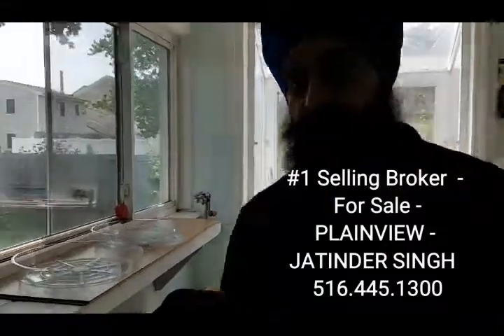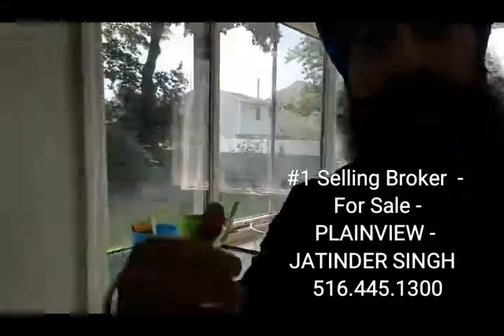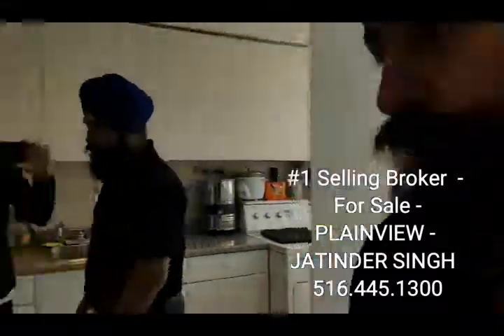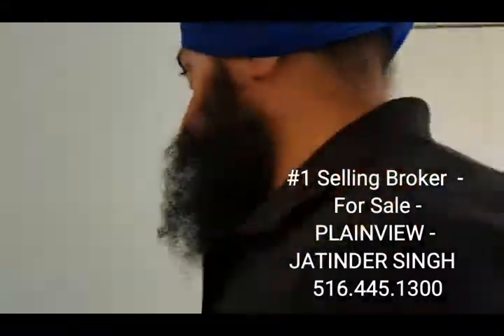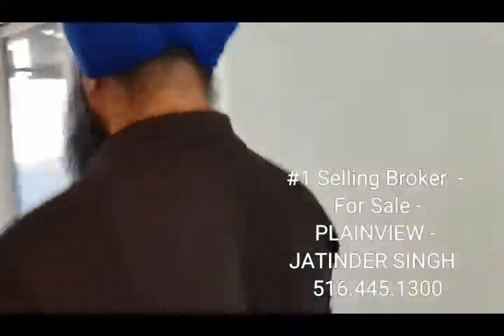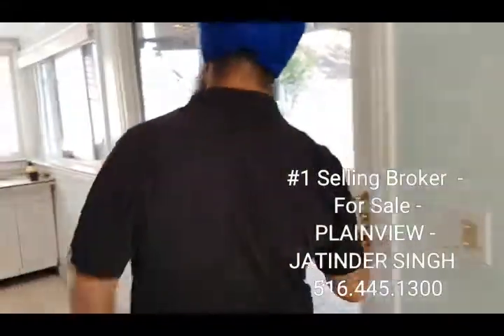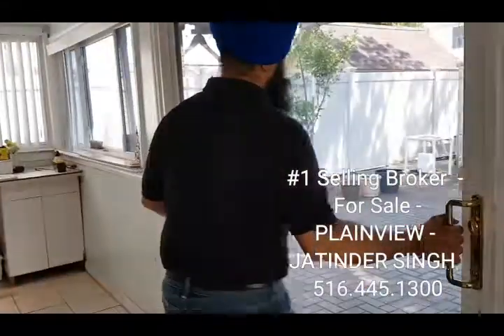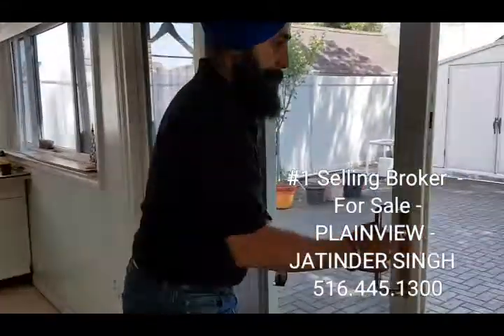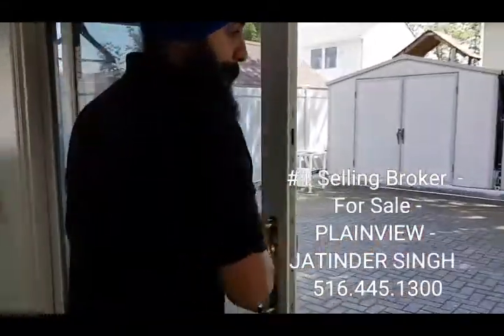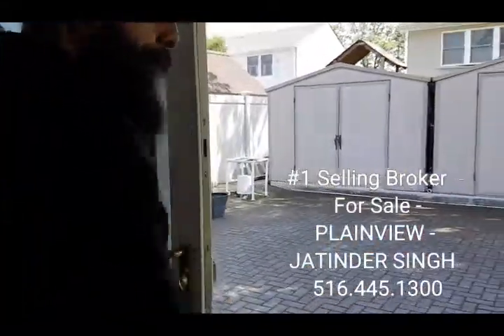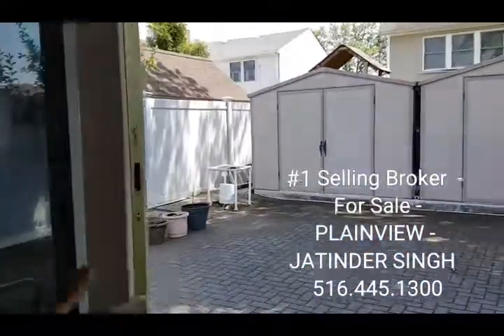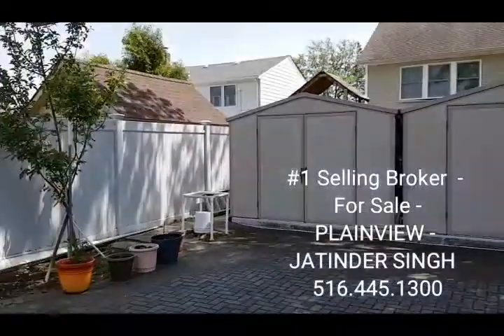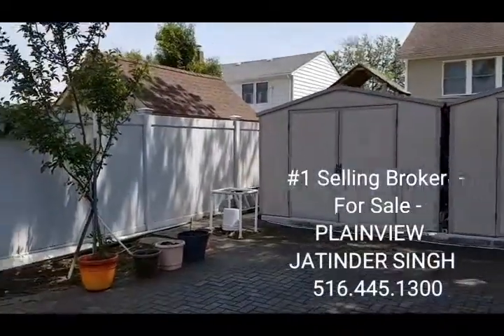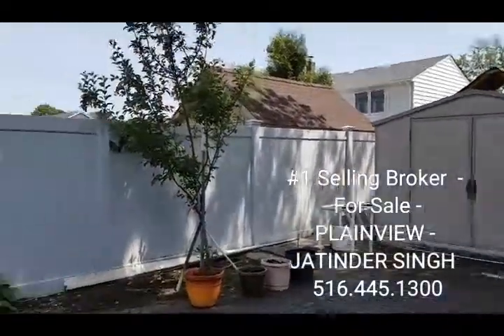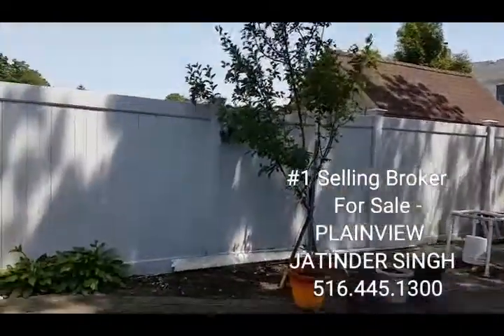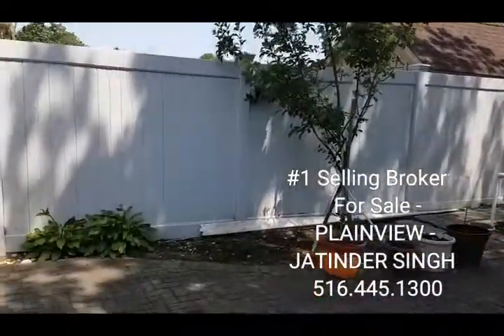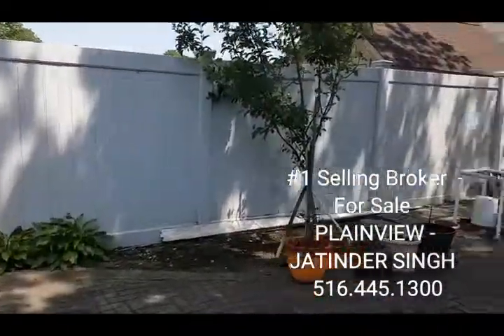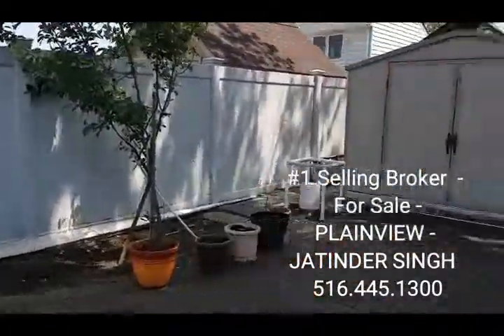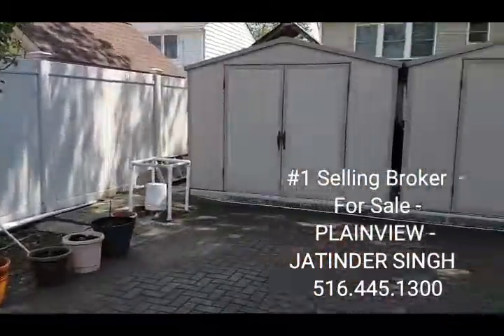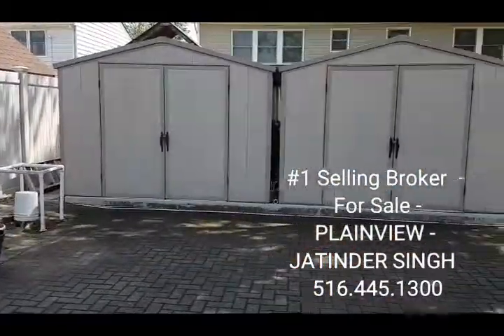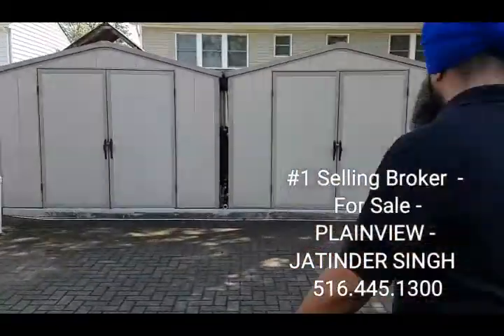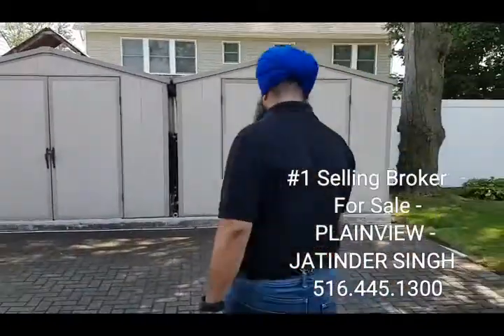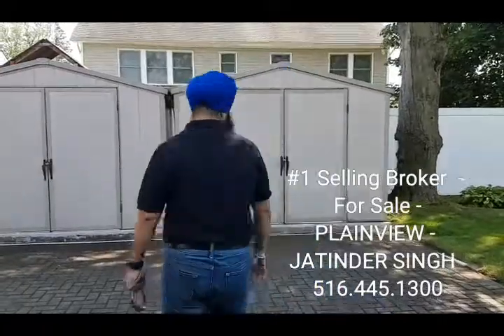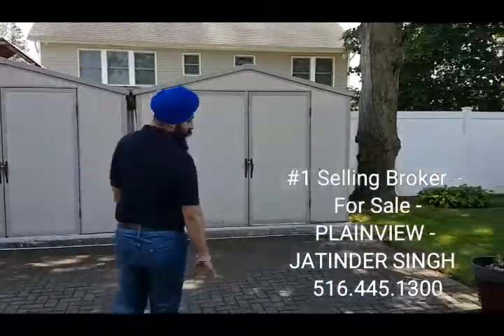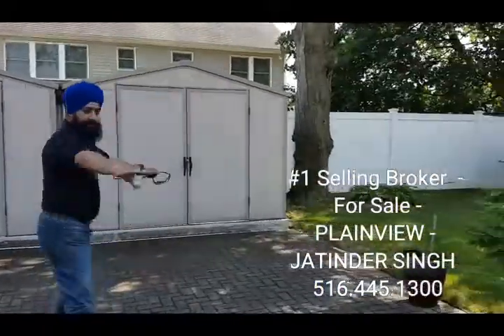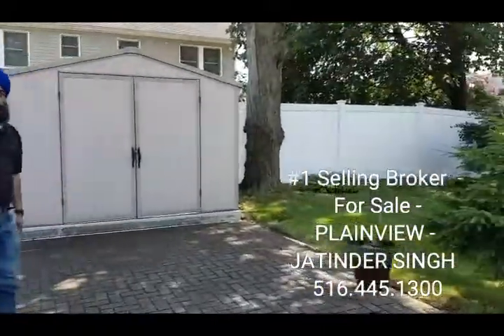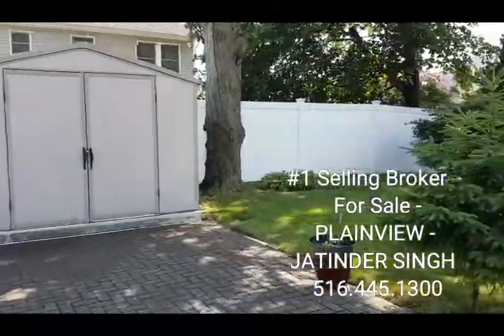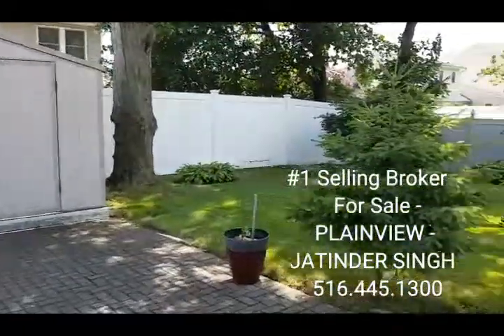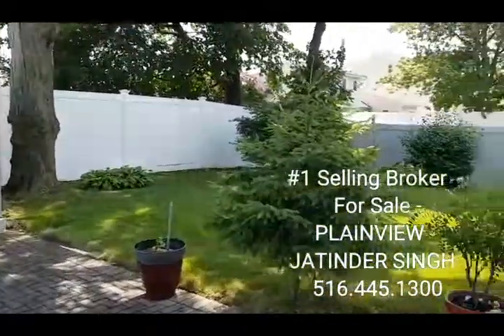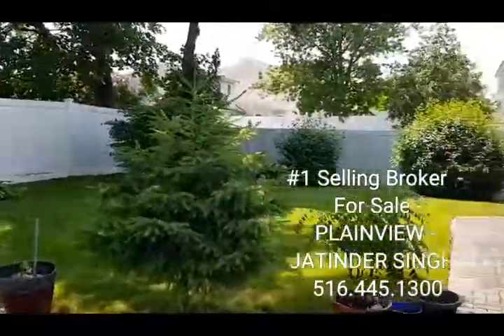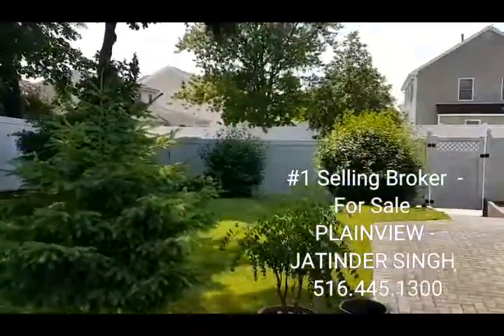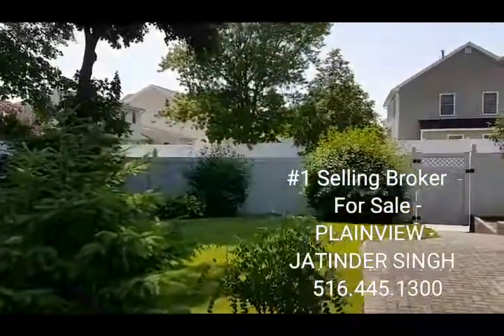And a beautiful backyard also. Two storage sheds that come with the house. All brickwork back here as well, and a white PVC fence all around the house.